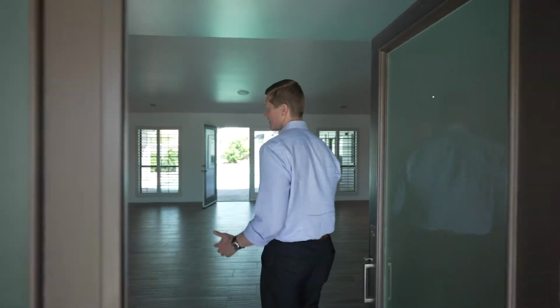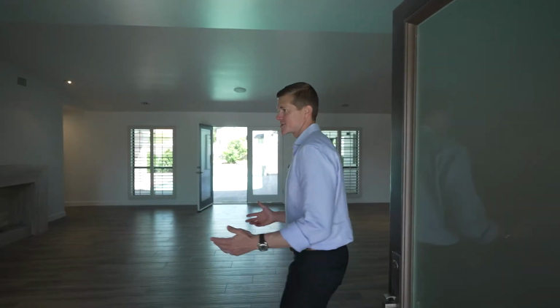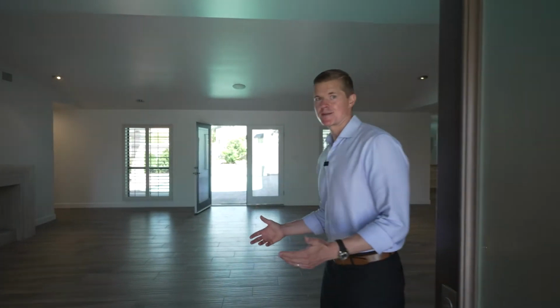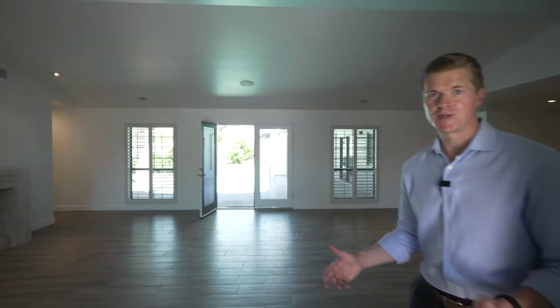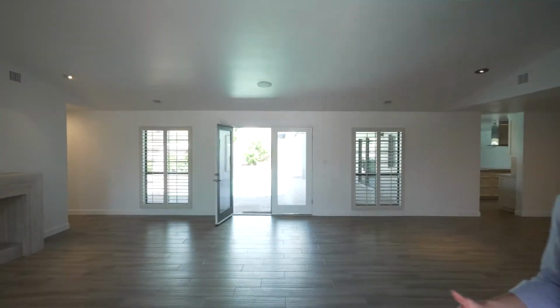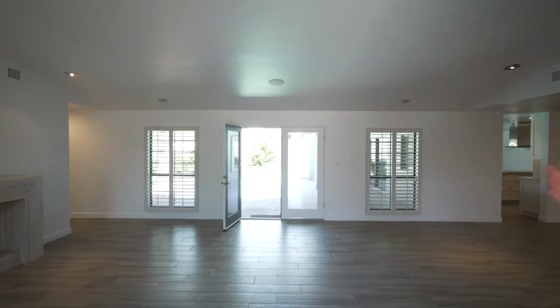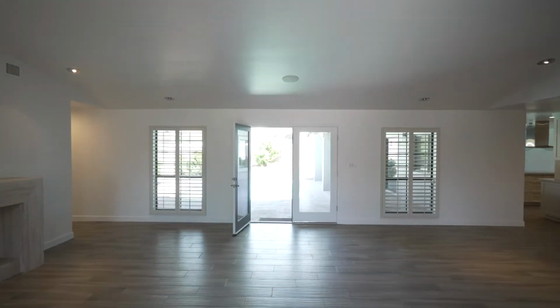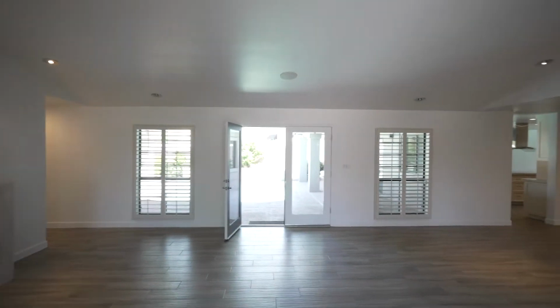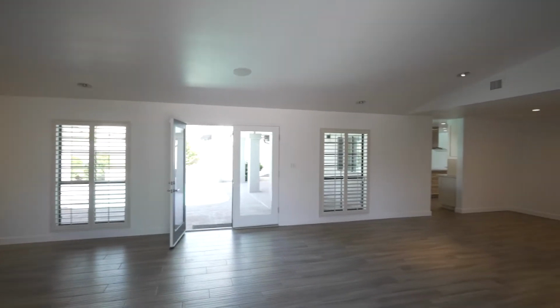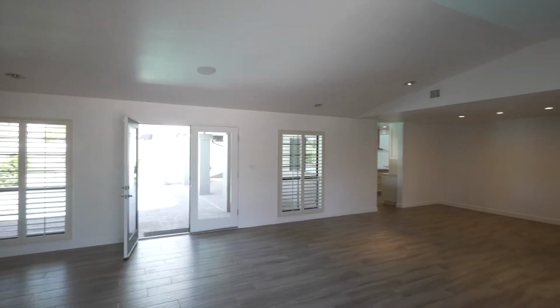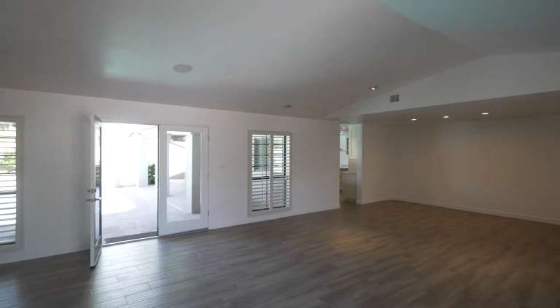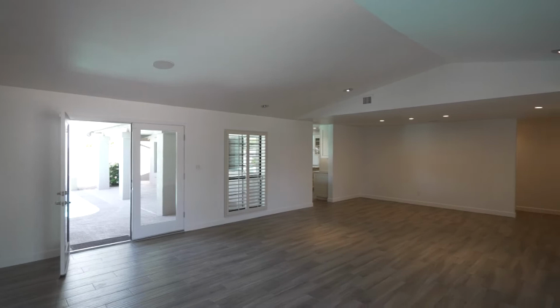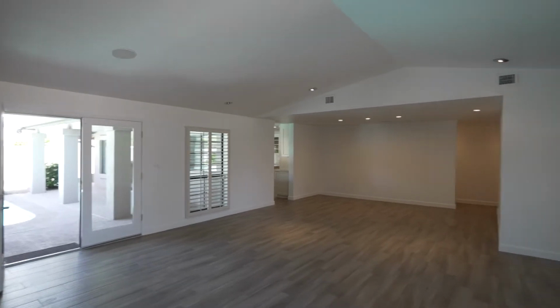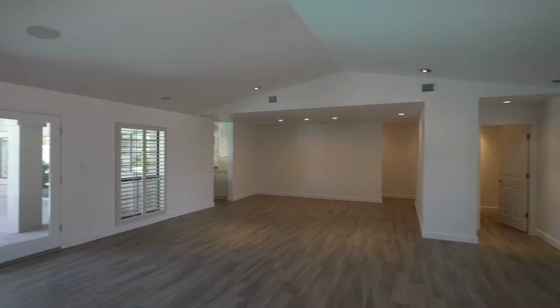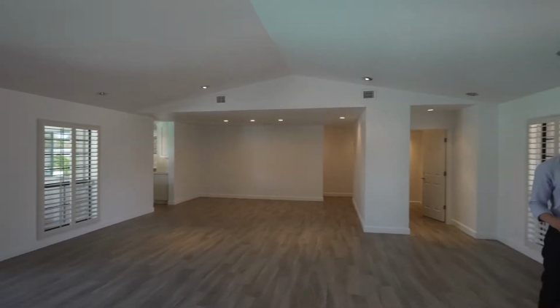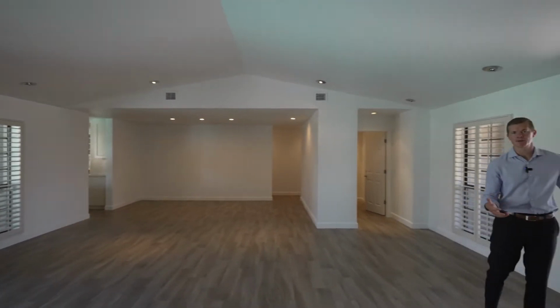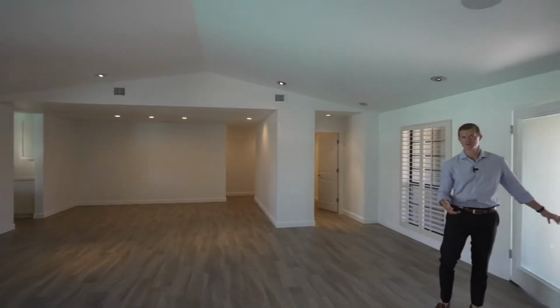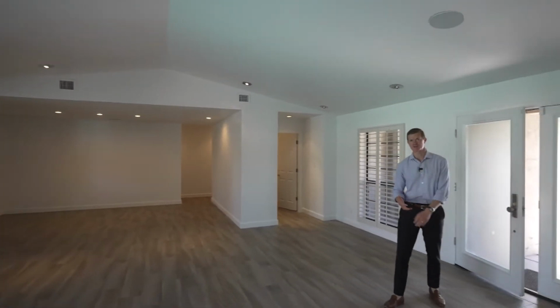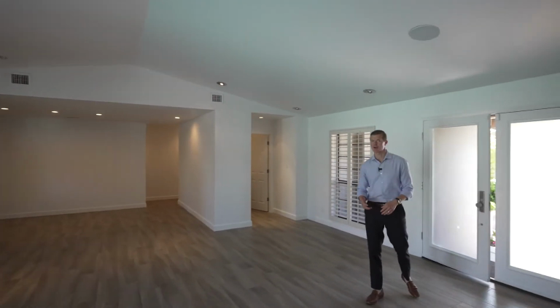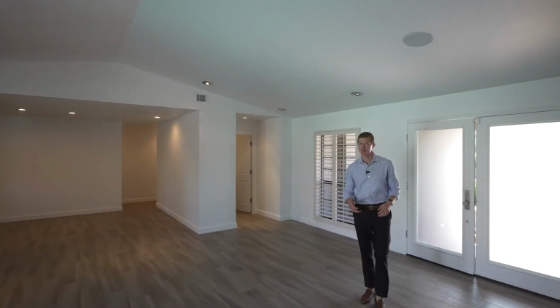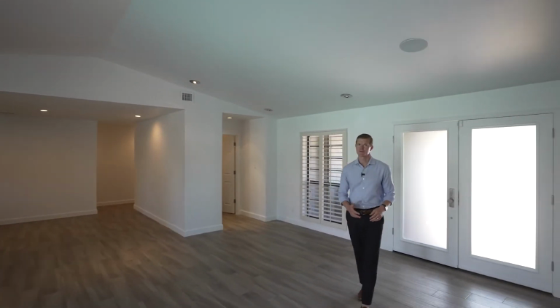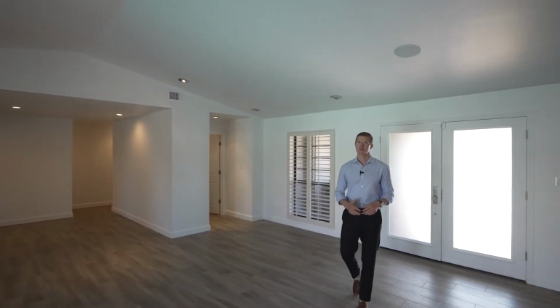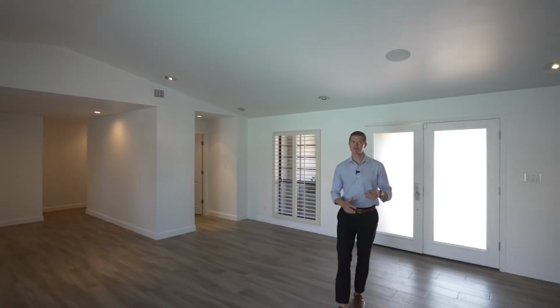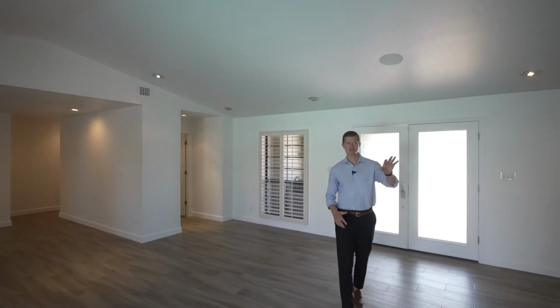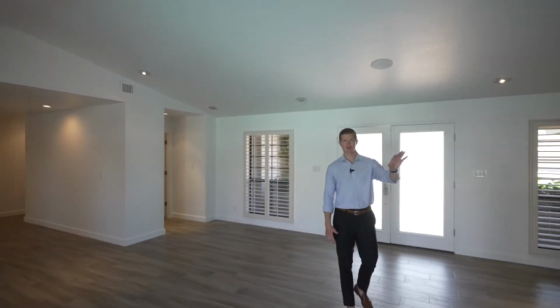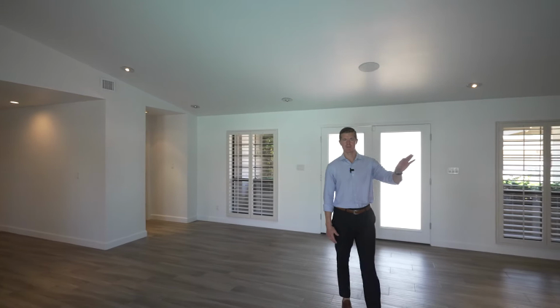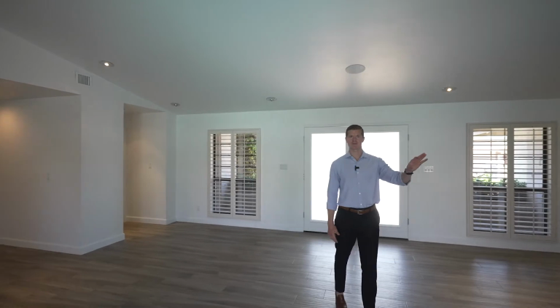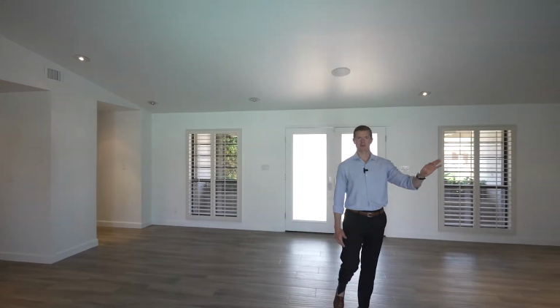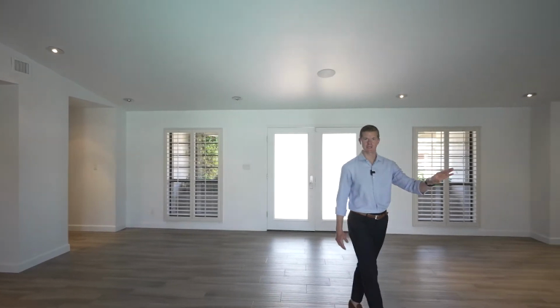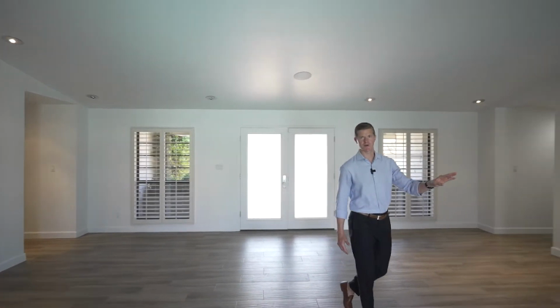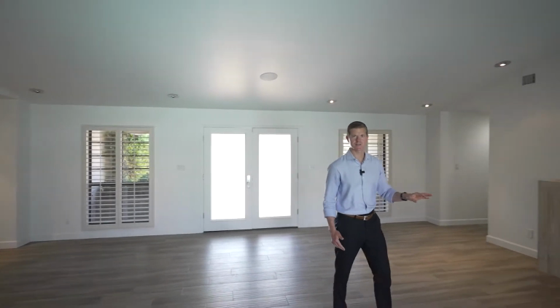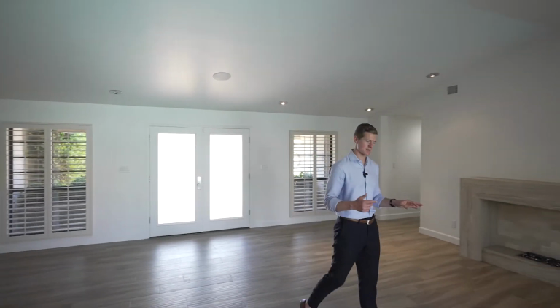Upon entering, you're going to find nice vaulted ceilings. This is more of a ranch-style aesthetic, which is common here in the Phoenix, Arizona area. We have a master bedroom back this way that I'll take you to first. Let's go.